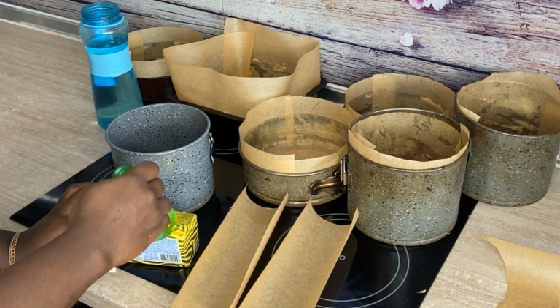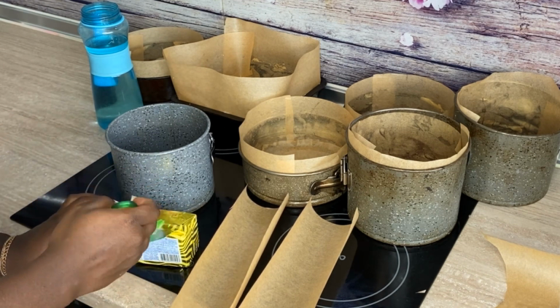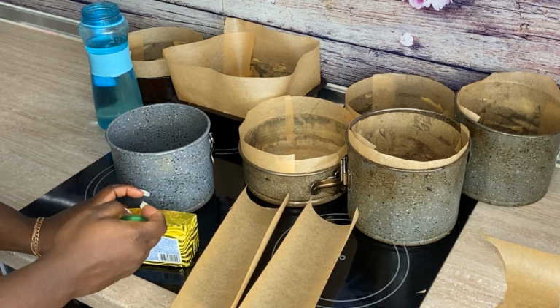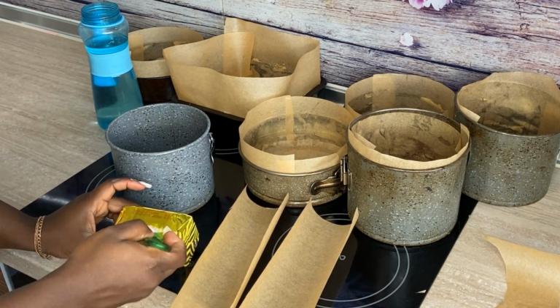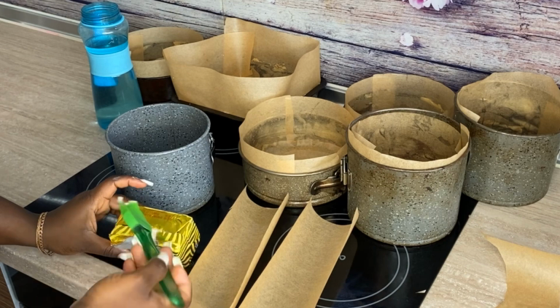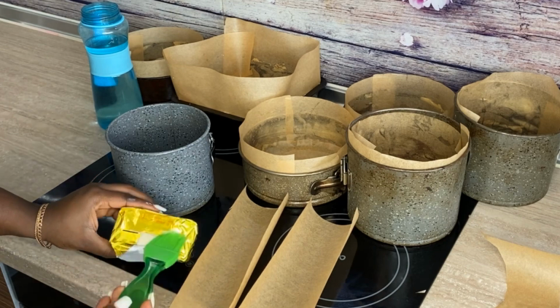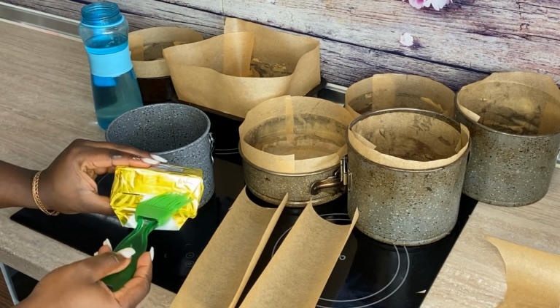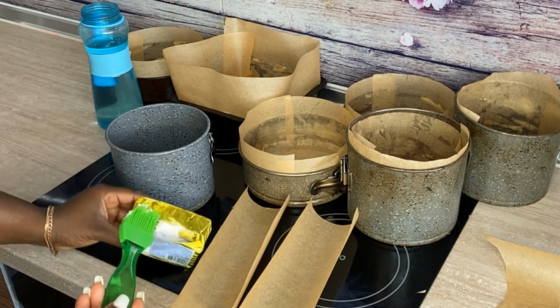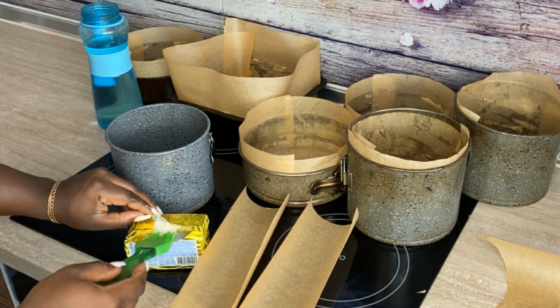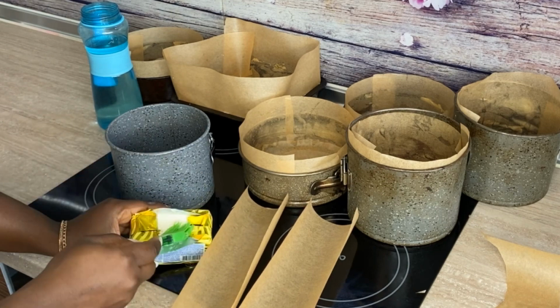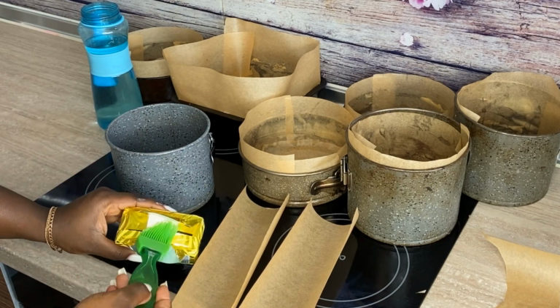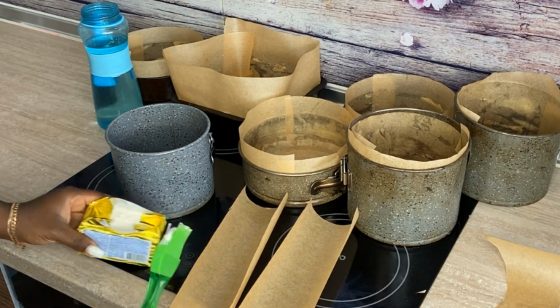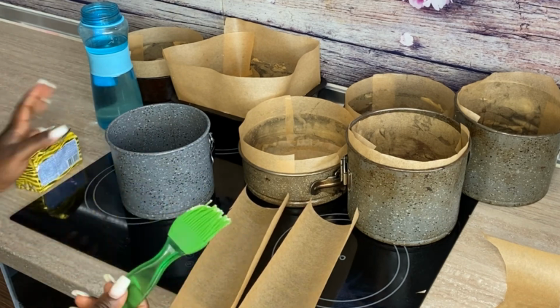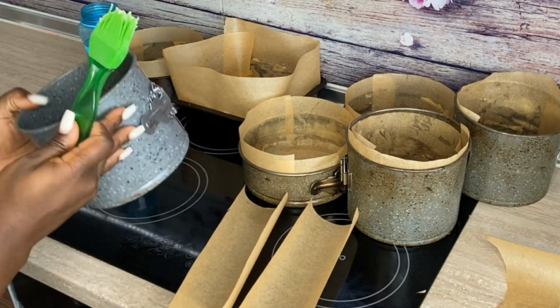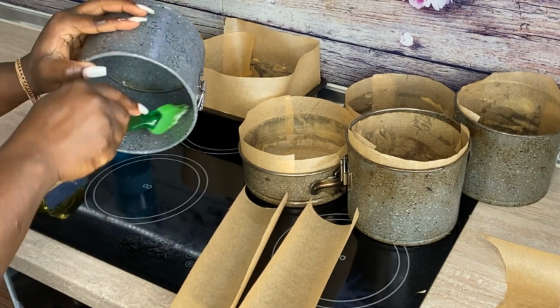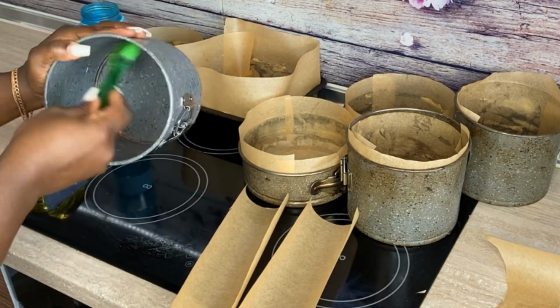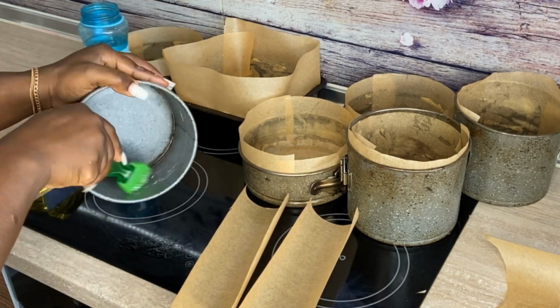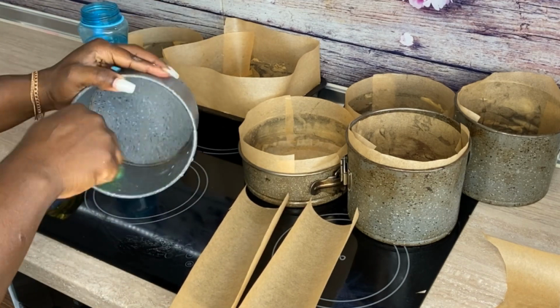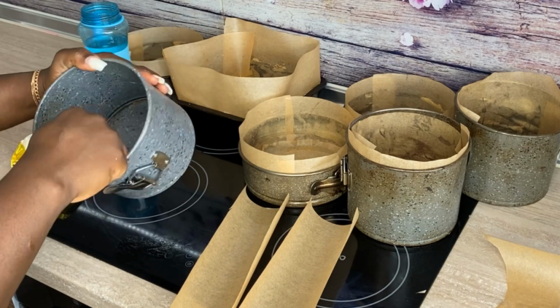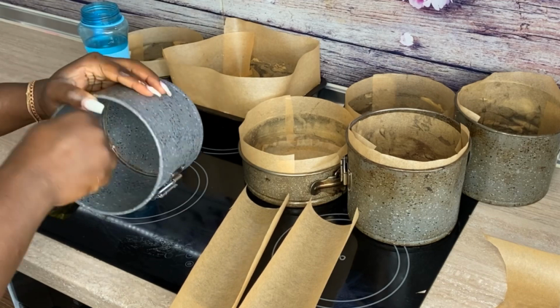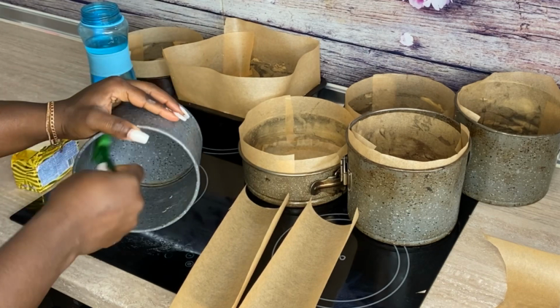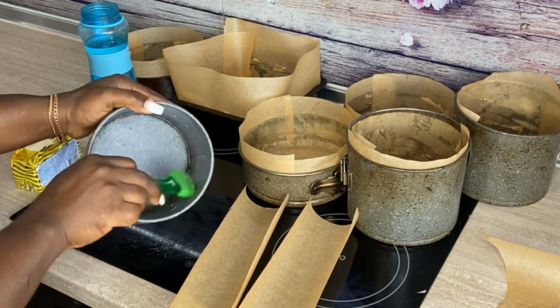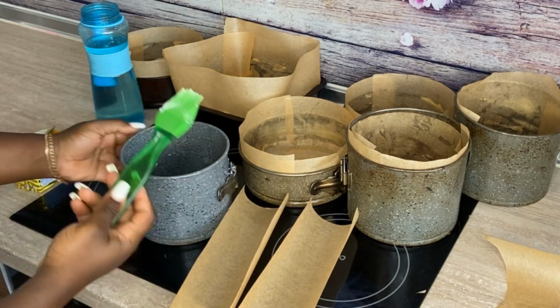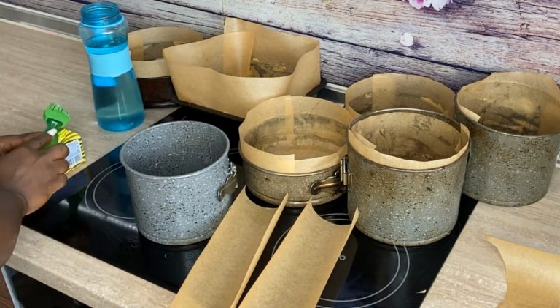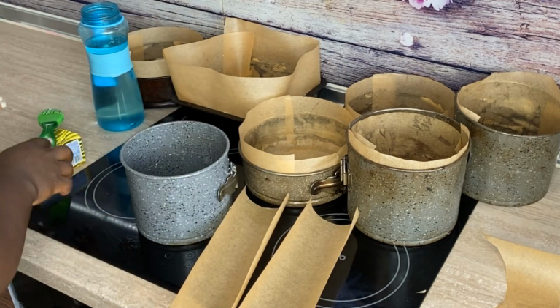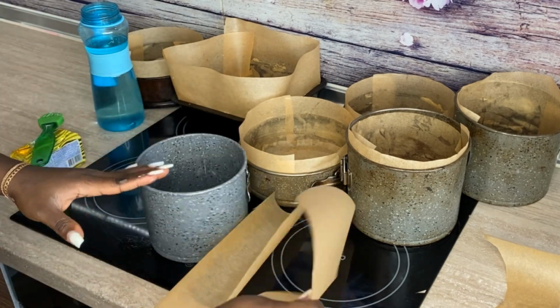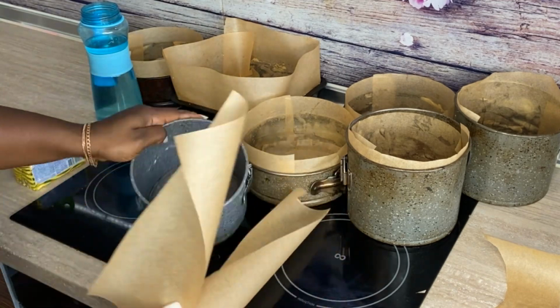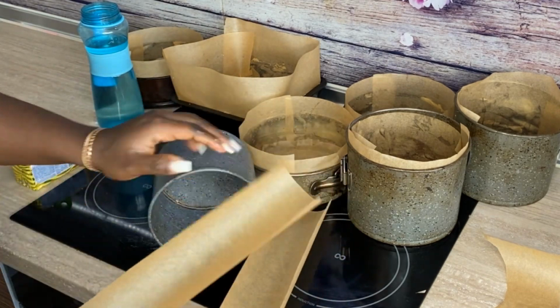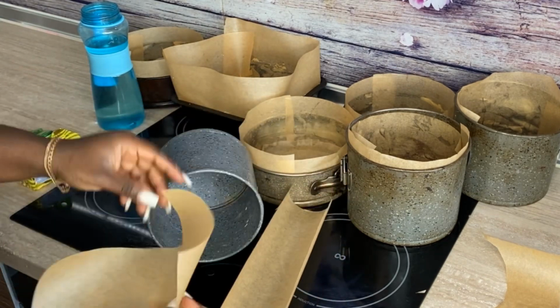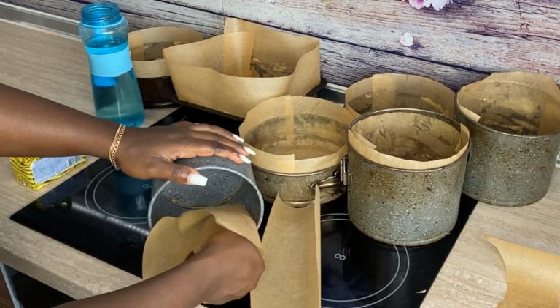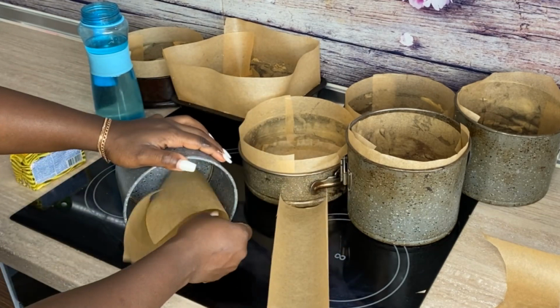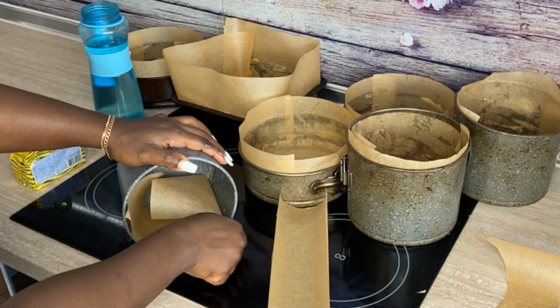Now take some butter and a food brush and then take just a little butter — you're not oiling the whole thing, just the sides — so that your parchment paper can have something to stick to. Take your parchment paper...